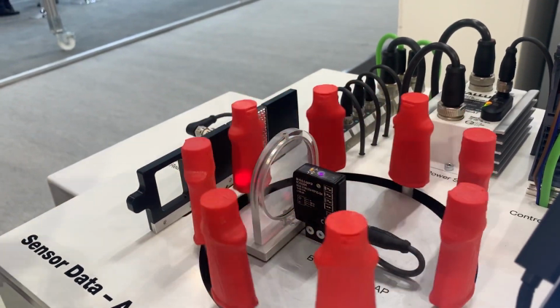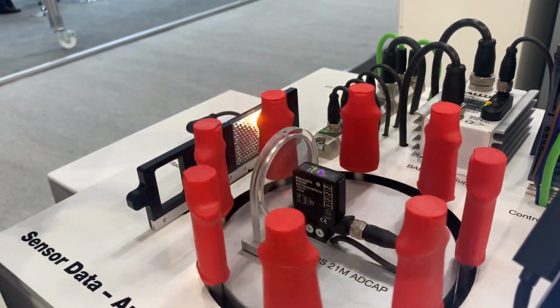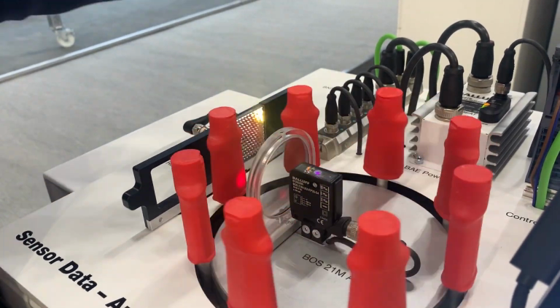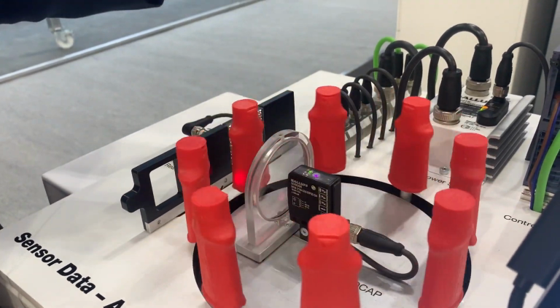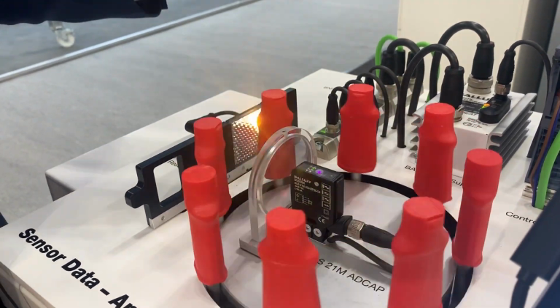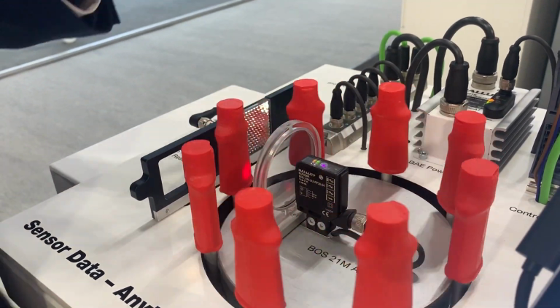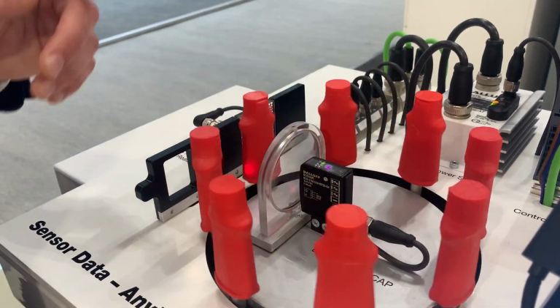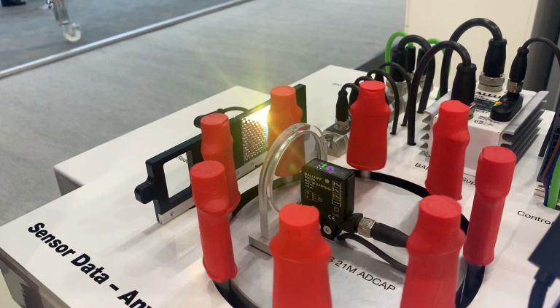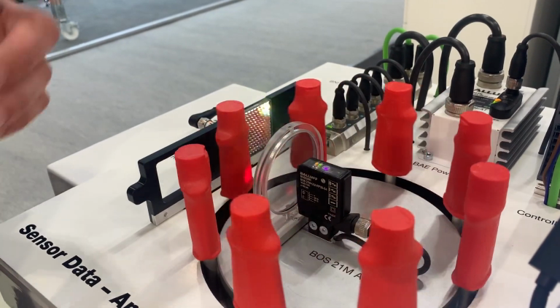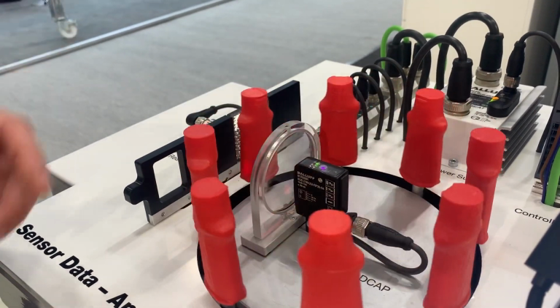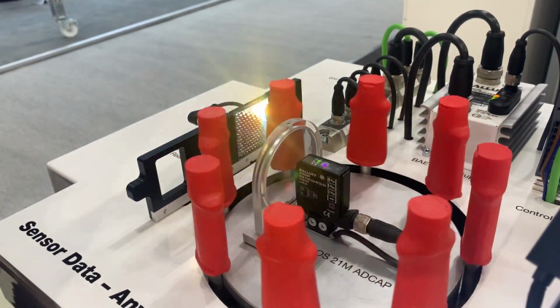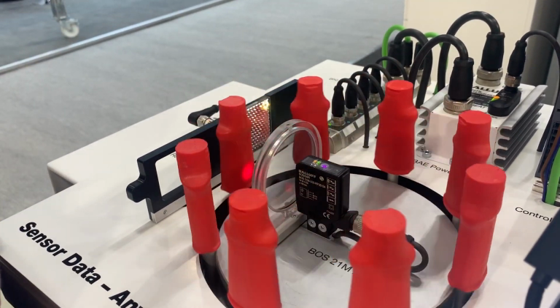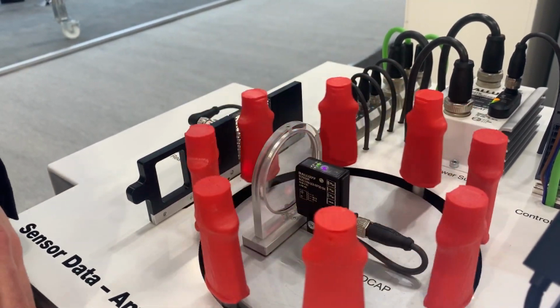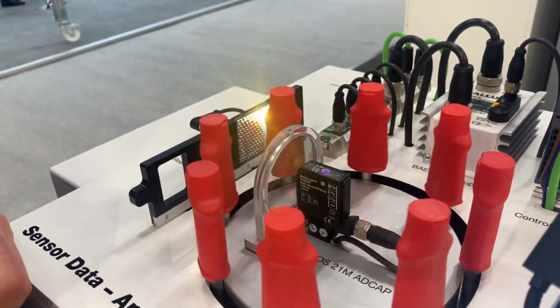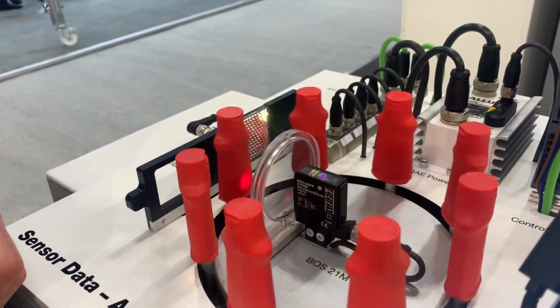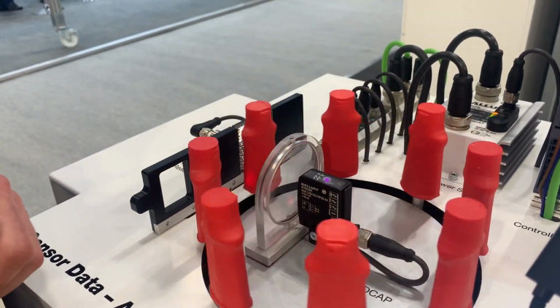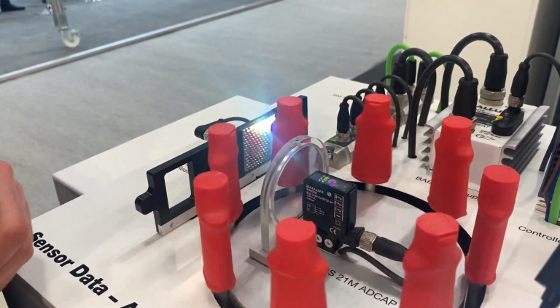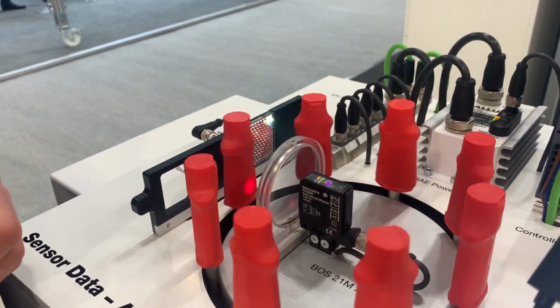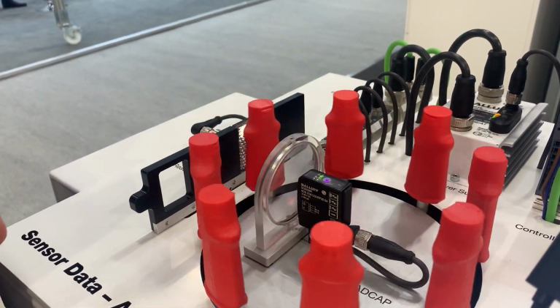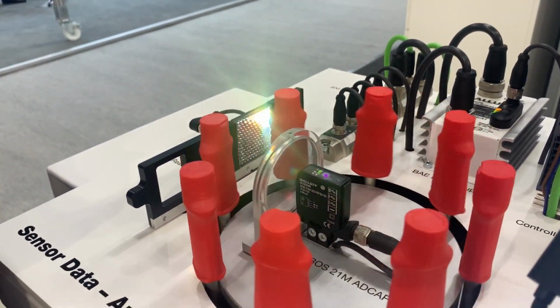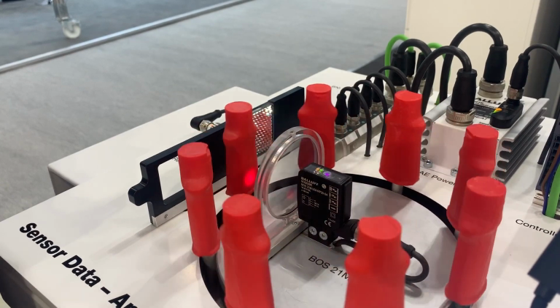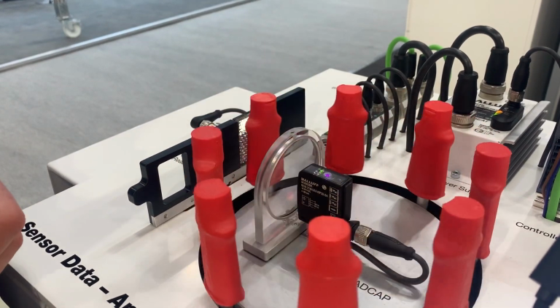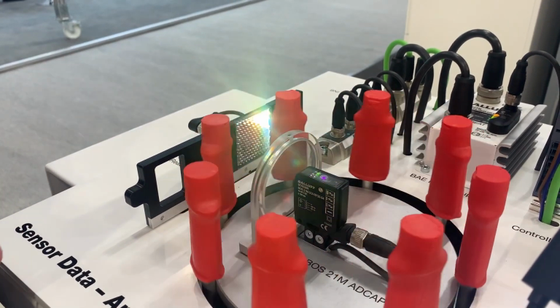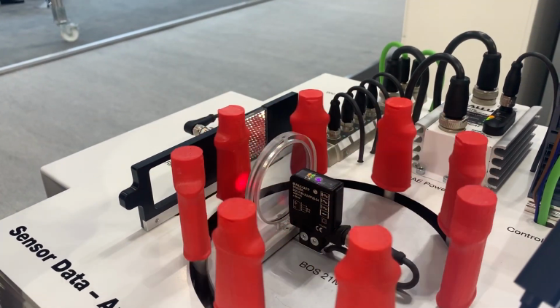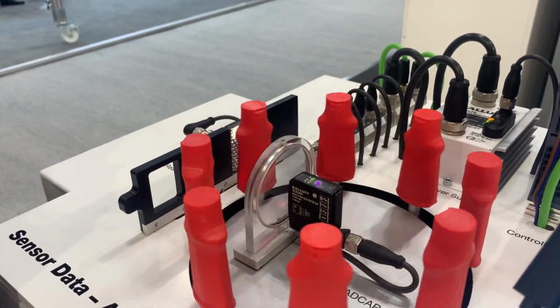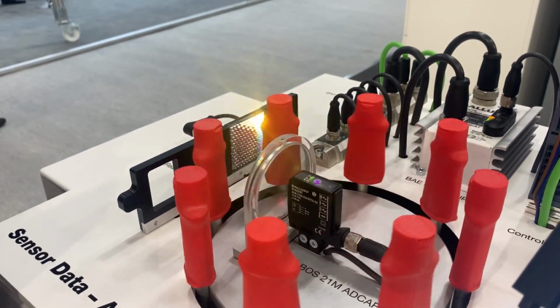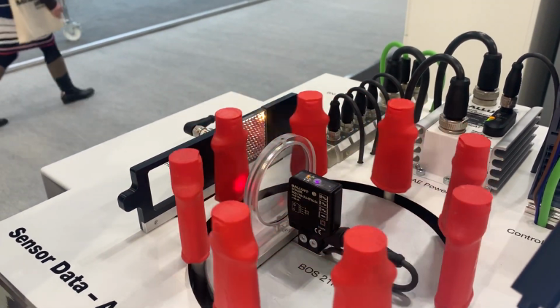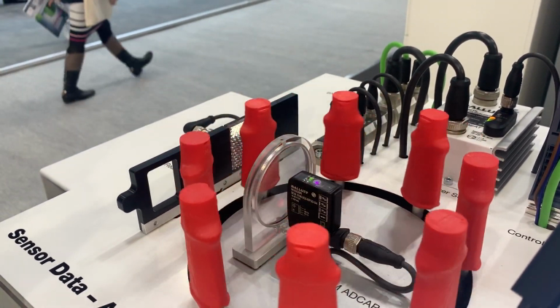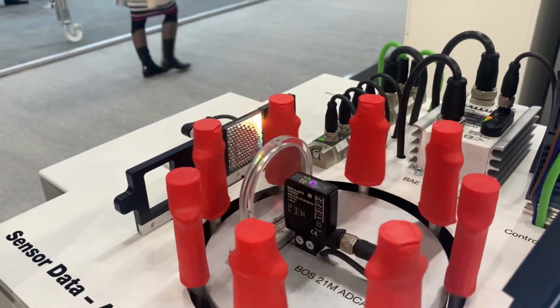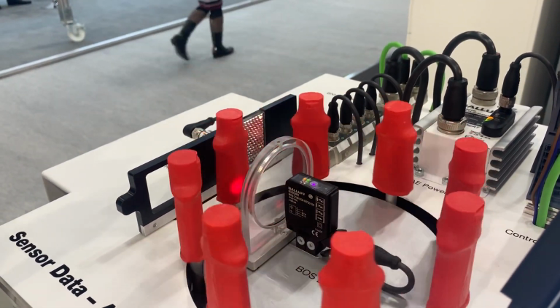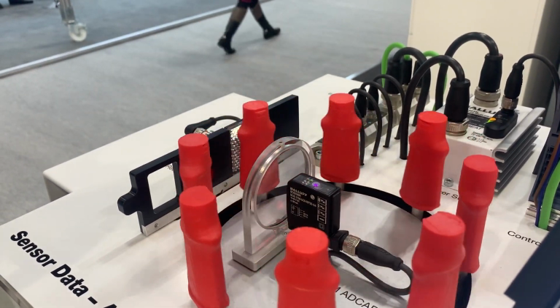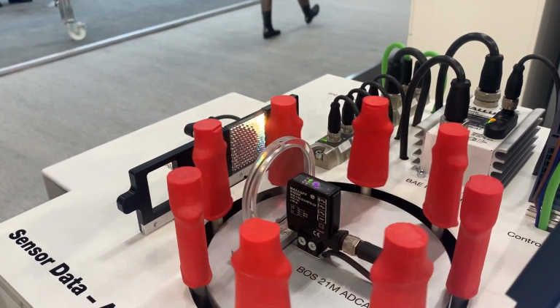Similarly with the power supply, we also have other diagnostic features built in such as stress level, performance on lifetime, how long it's been plugged in for, temperature, and also supply voltage changes.